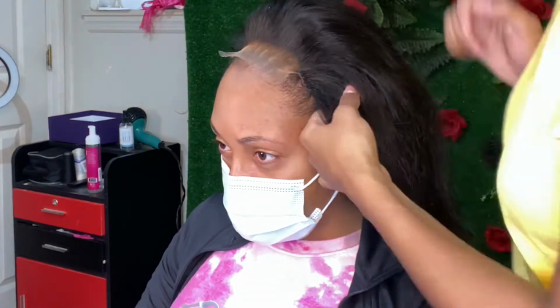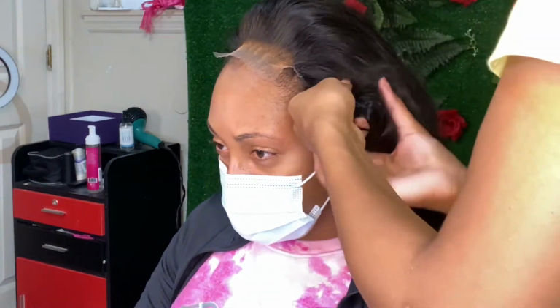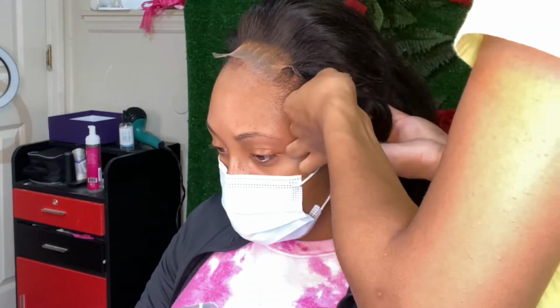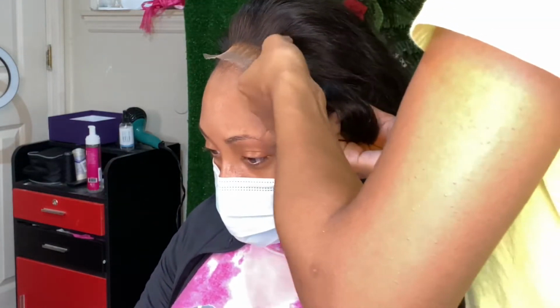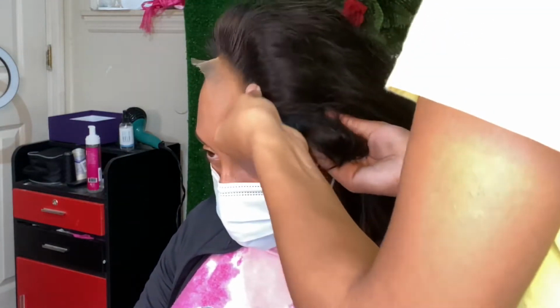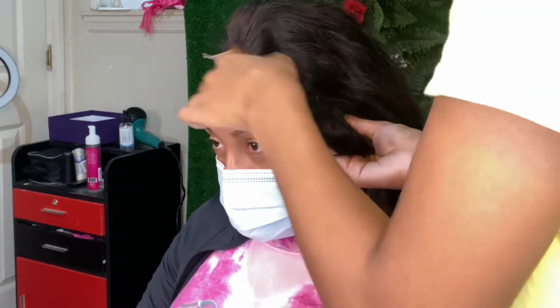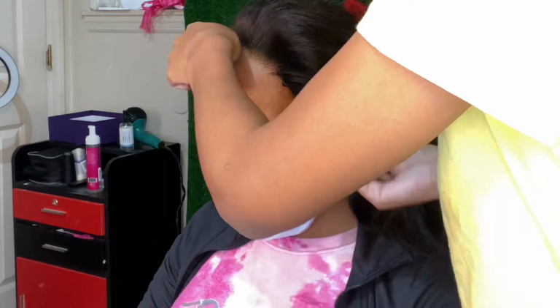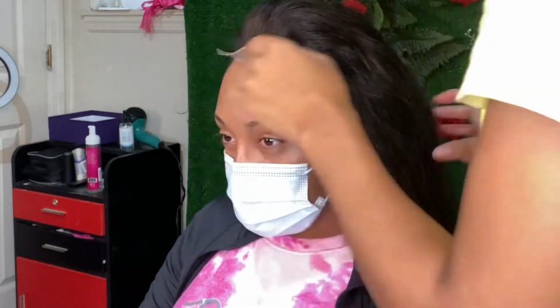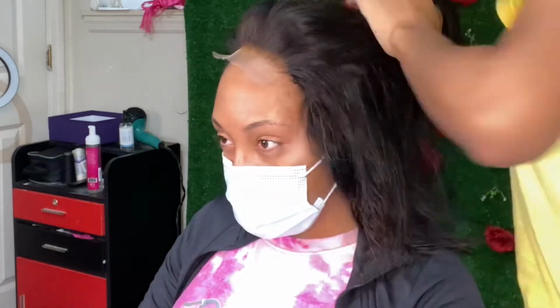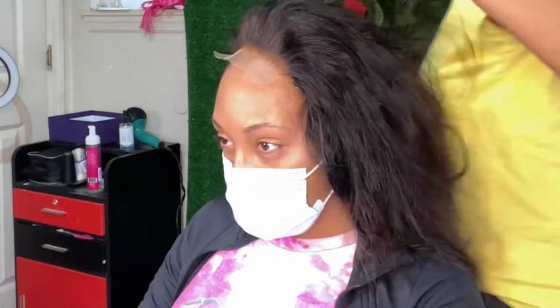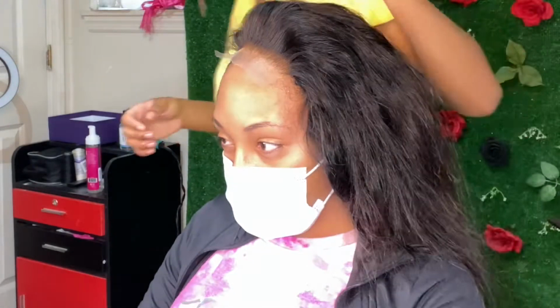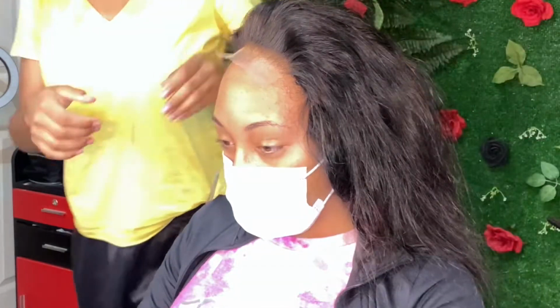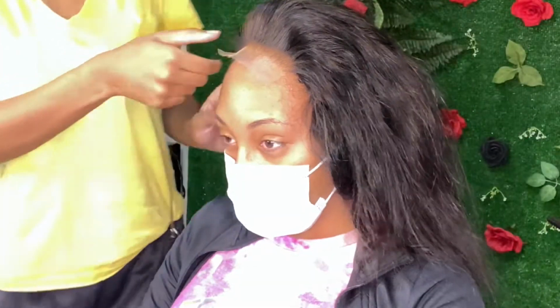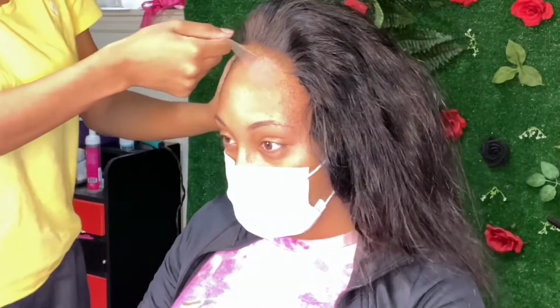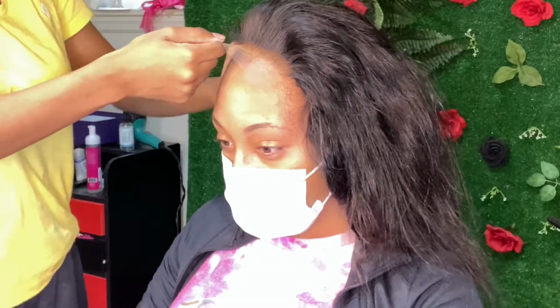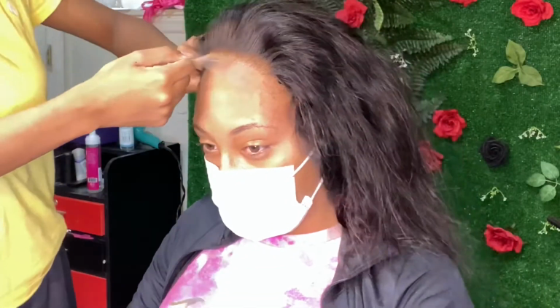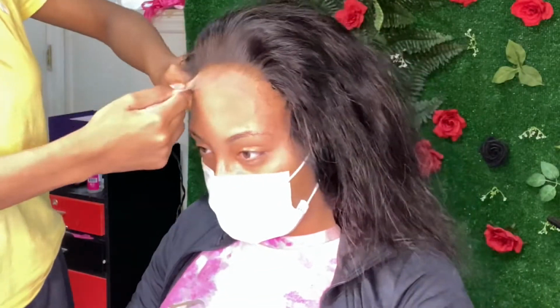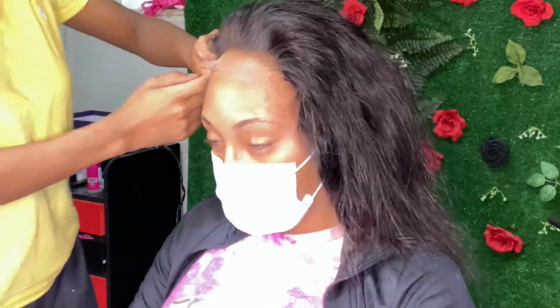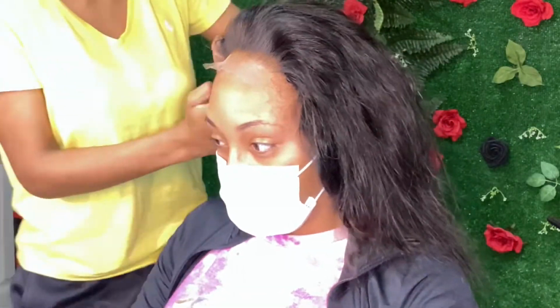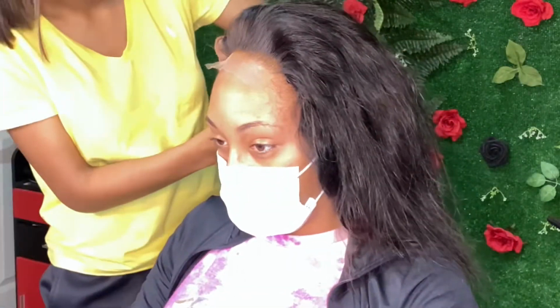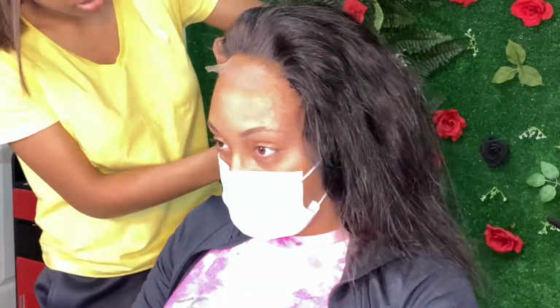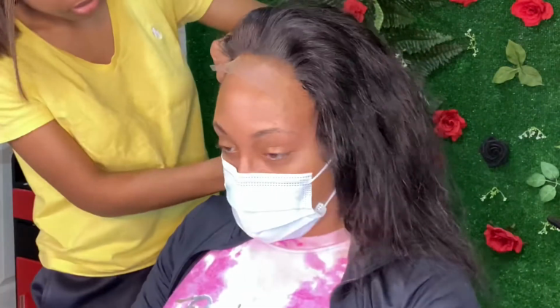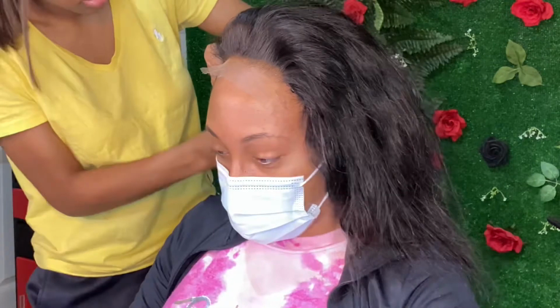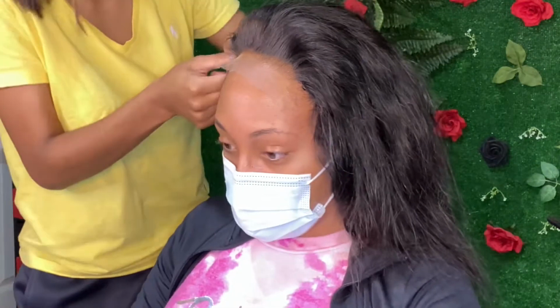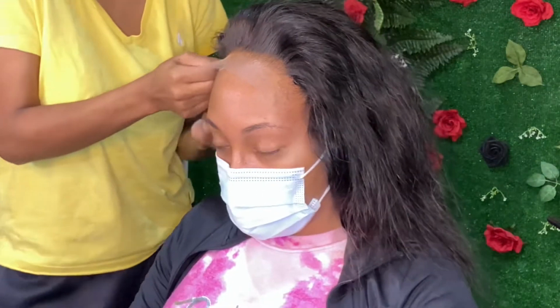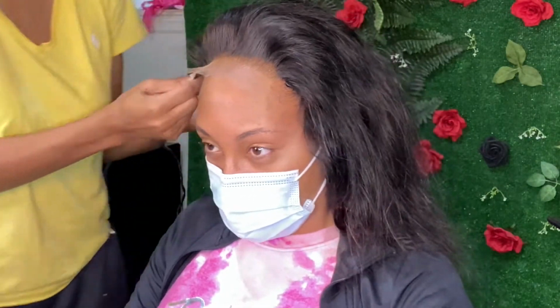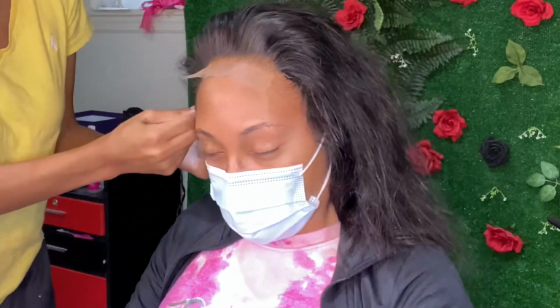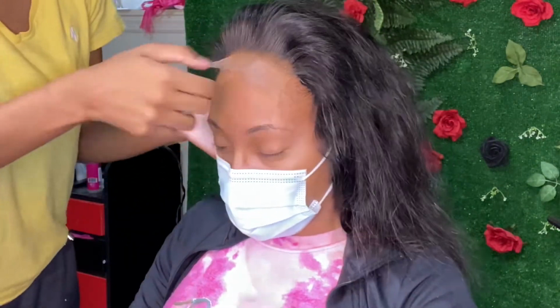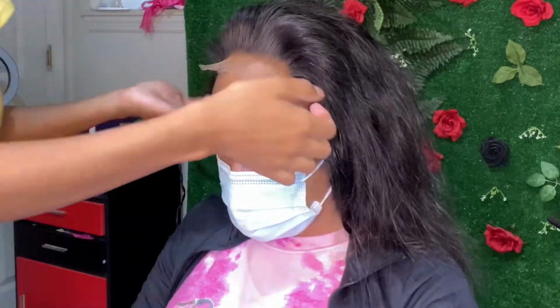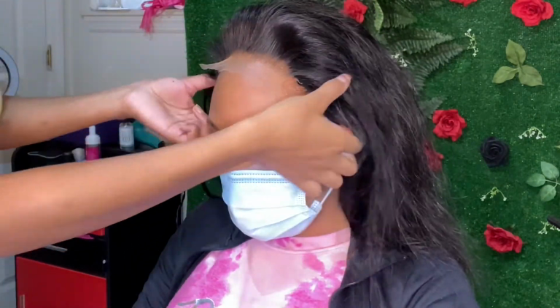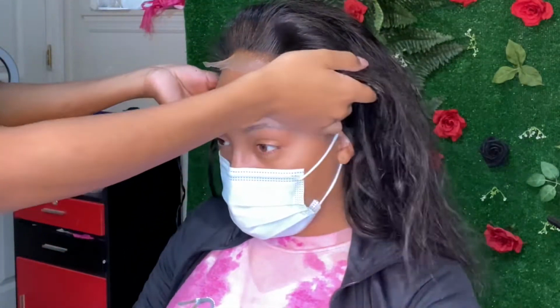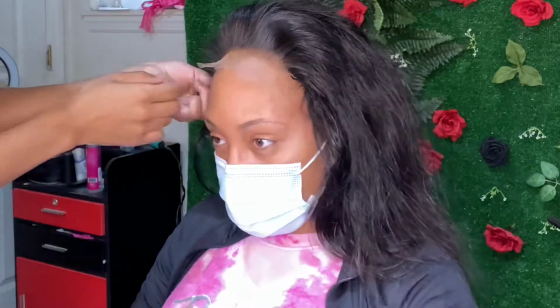Today she wanted to do a completely glueless install. So for this install I don't use hairspray either — just literally put it on, cut the lace, and that was that.